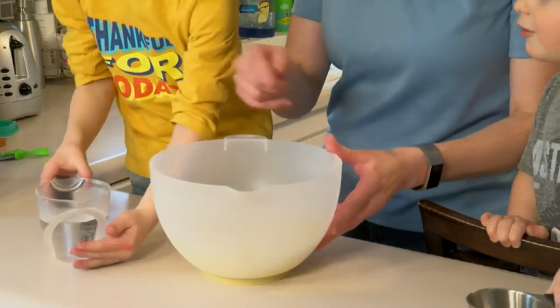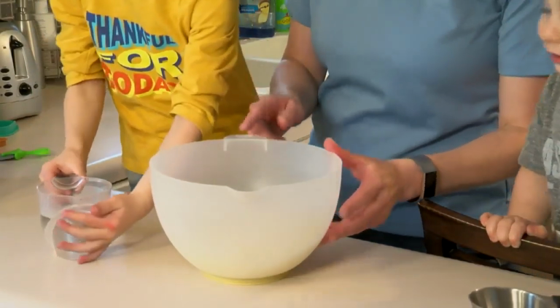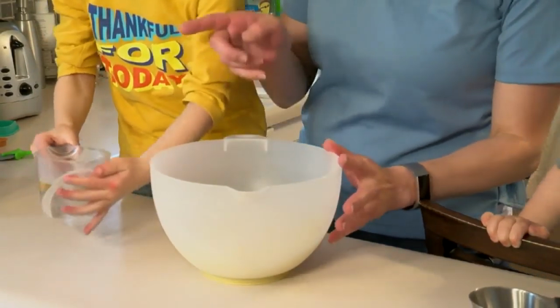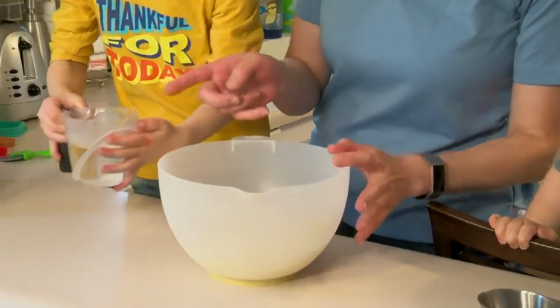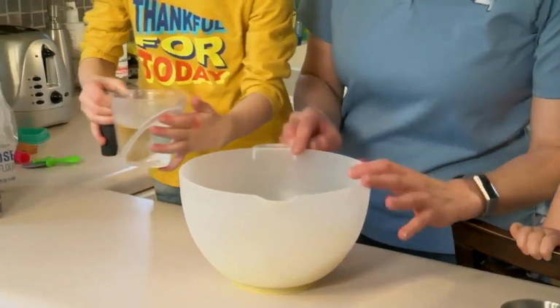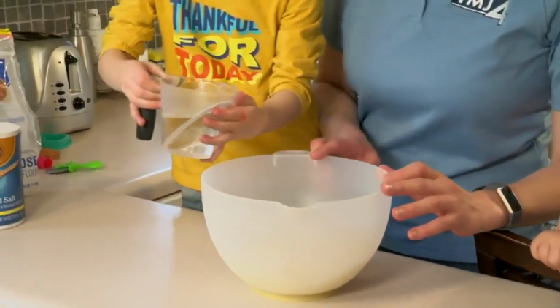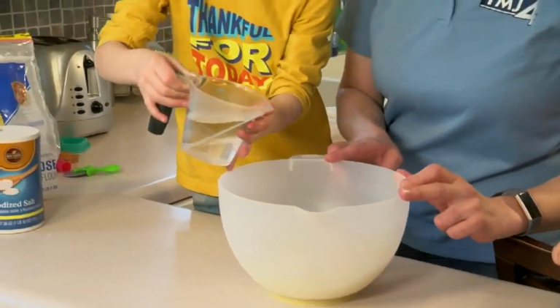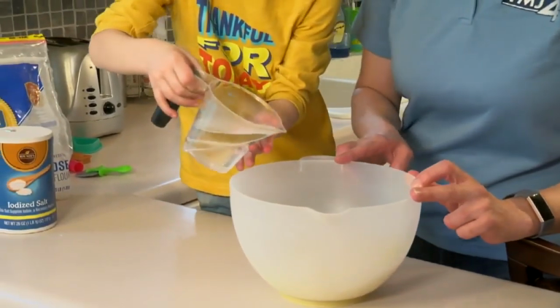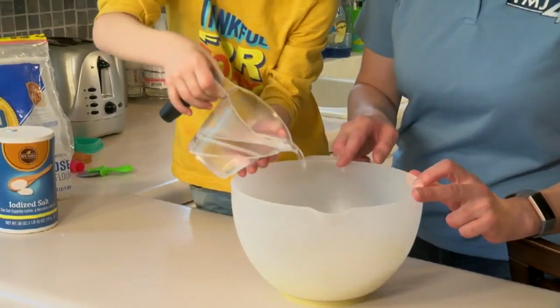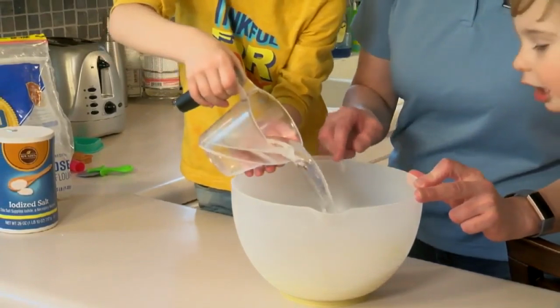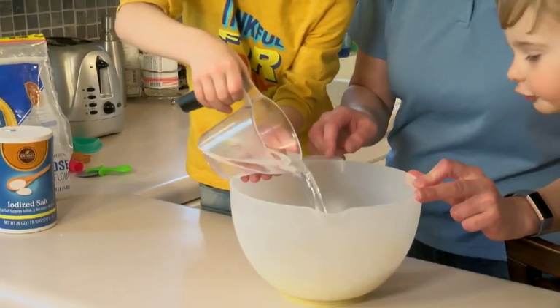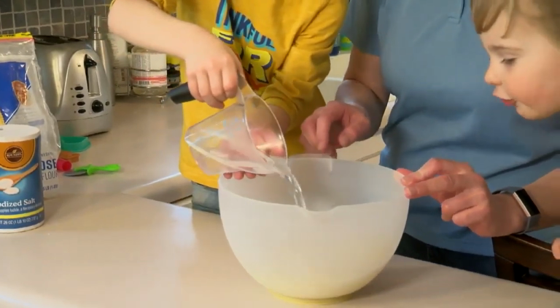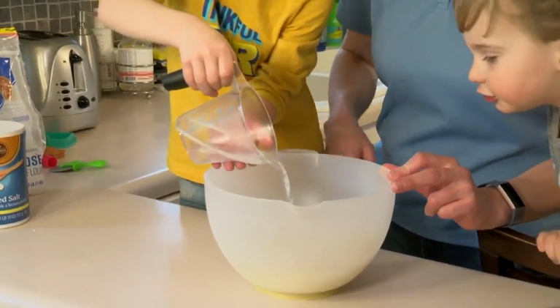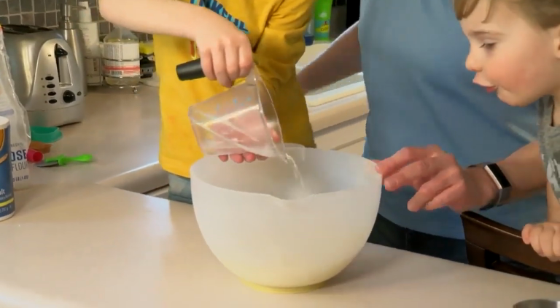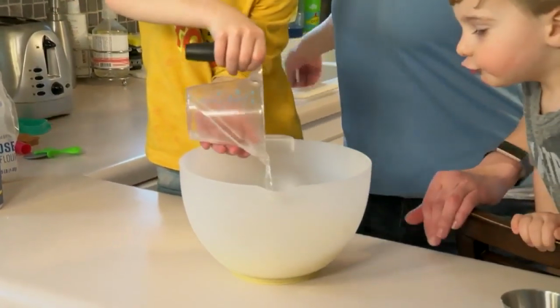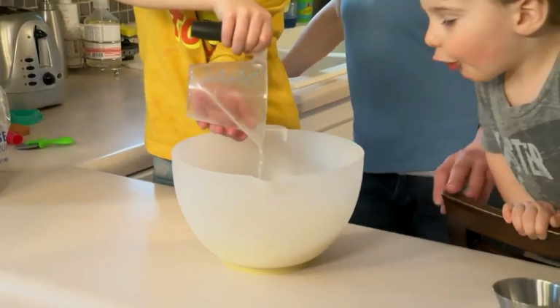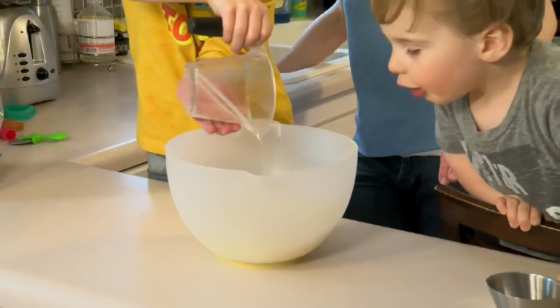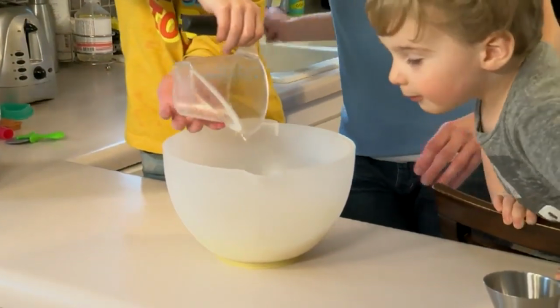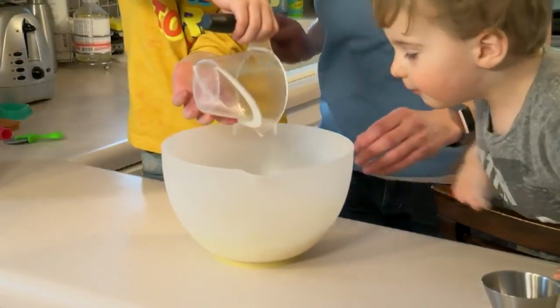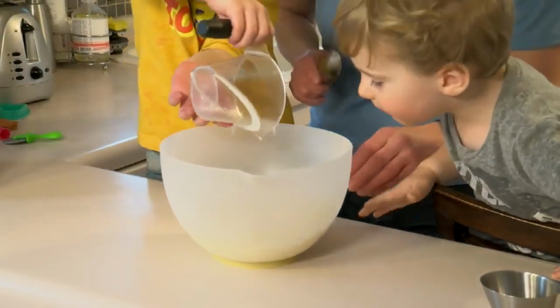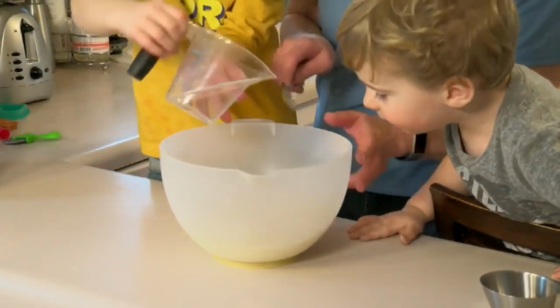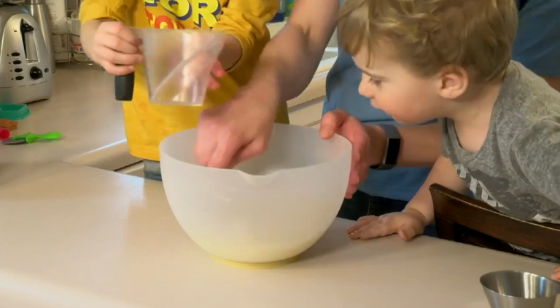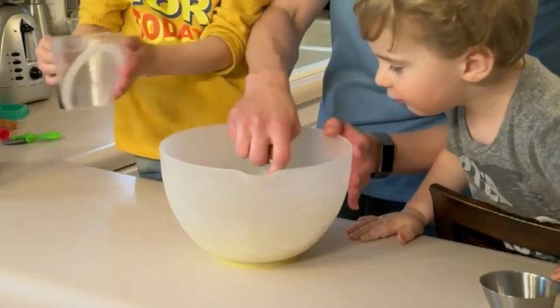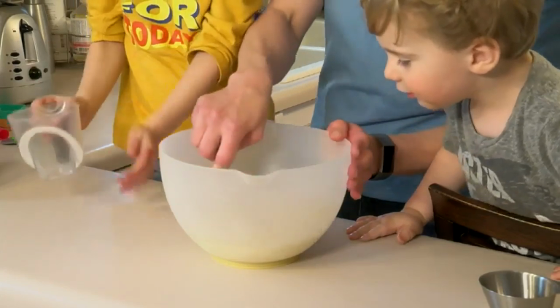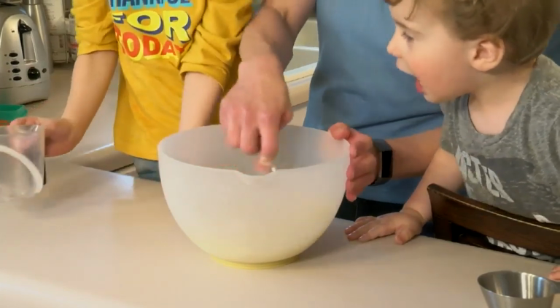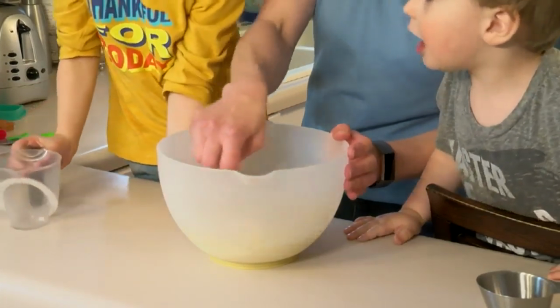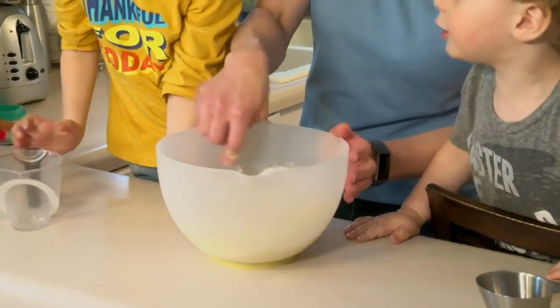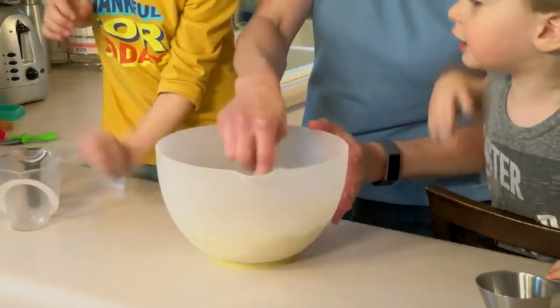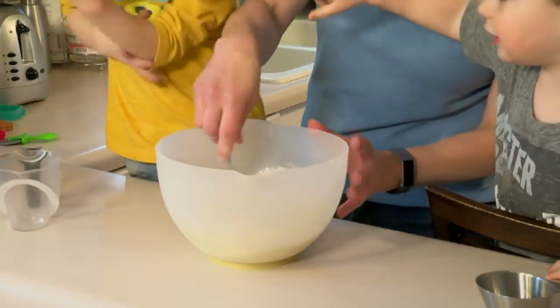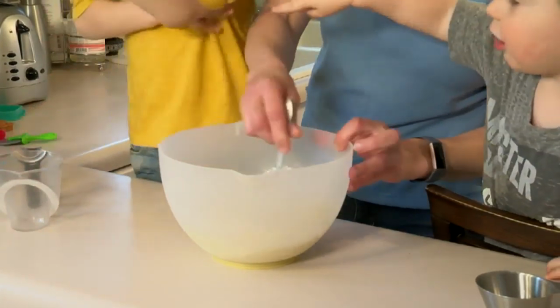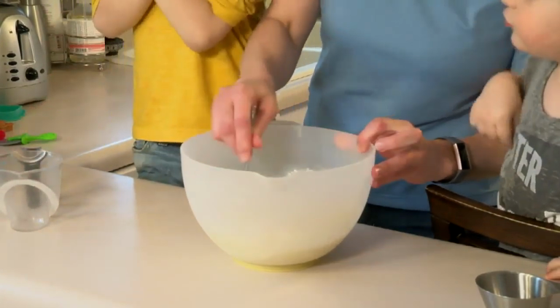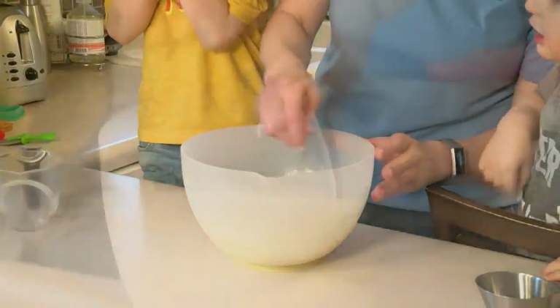And now, Jackson, you have three quarters of a cup of warm water. All right. So now we're going to mix it all together.